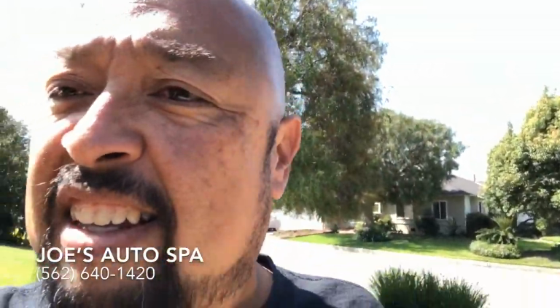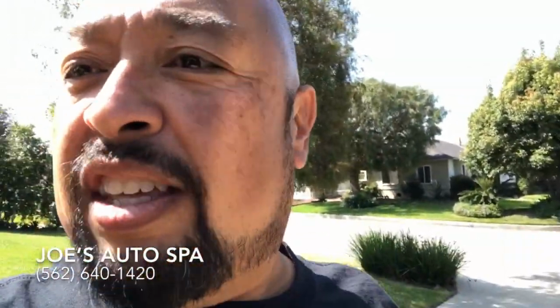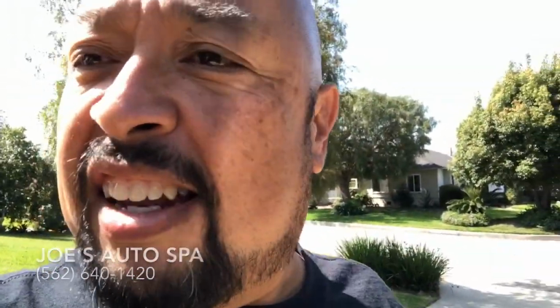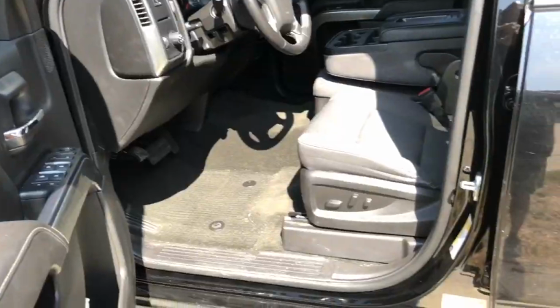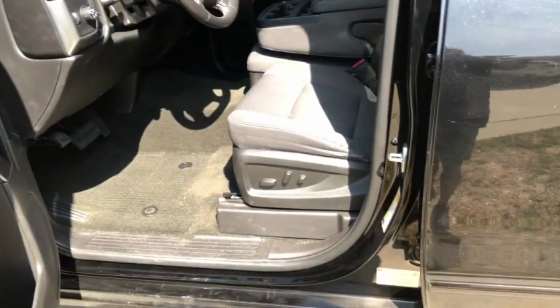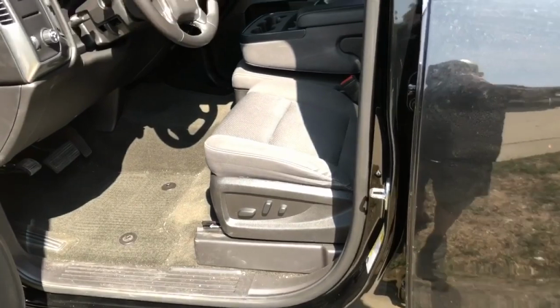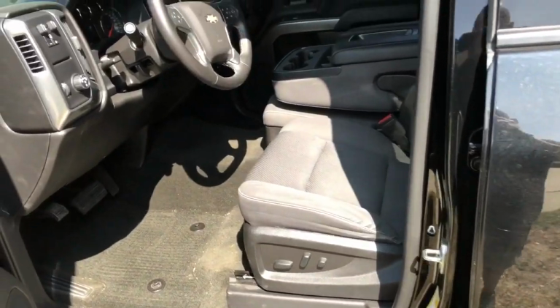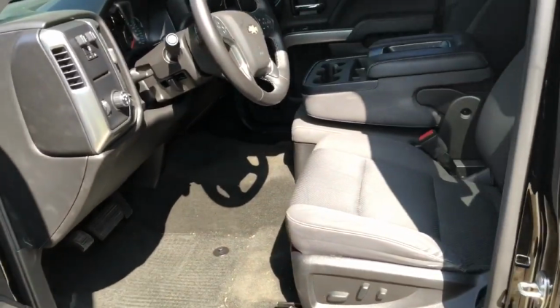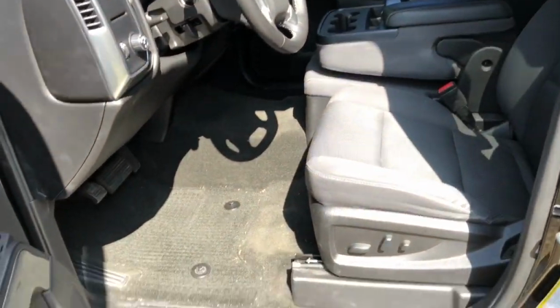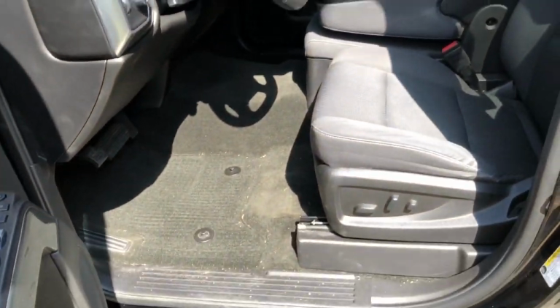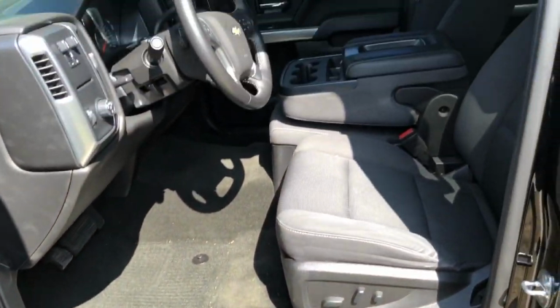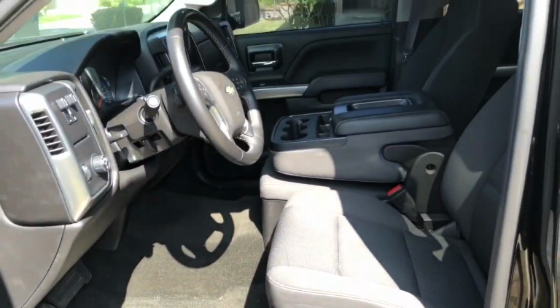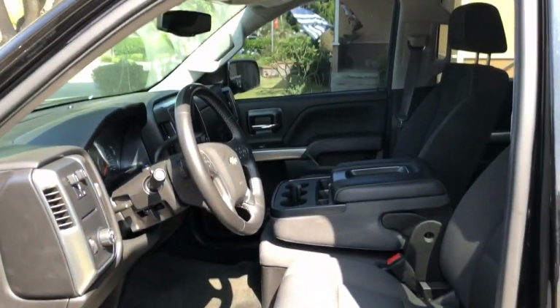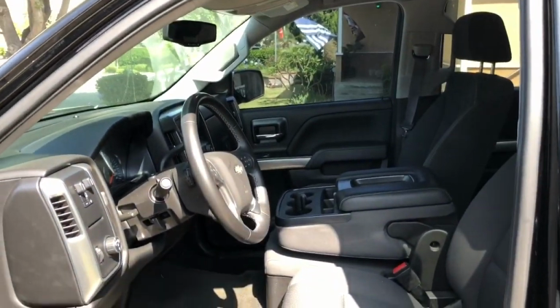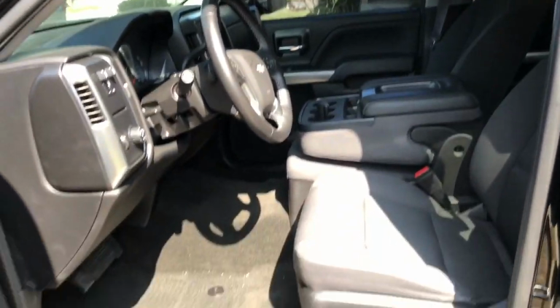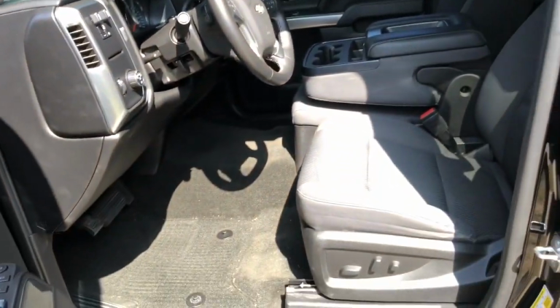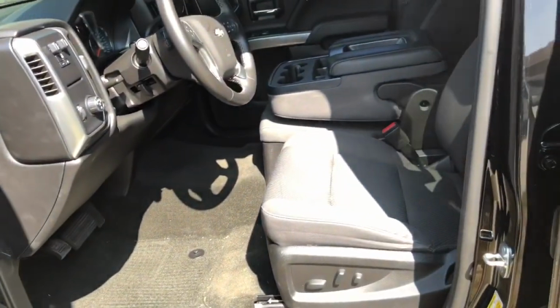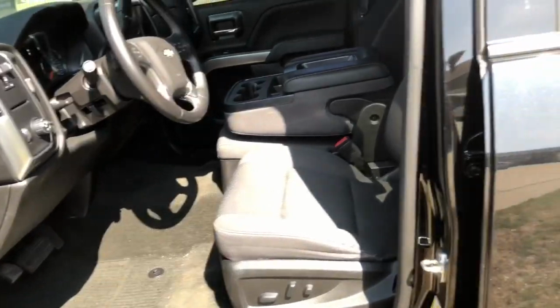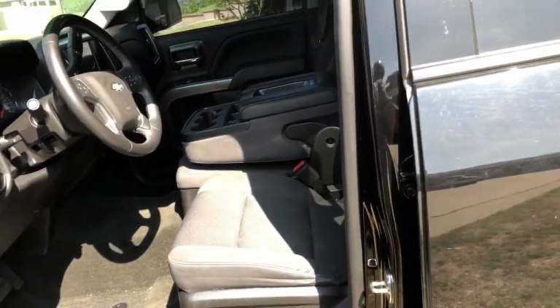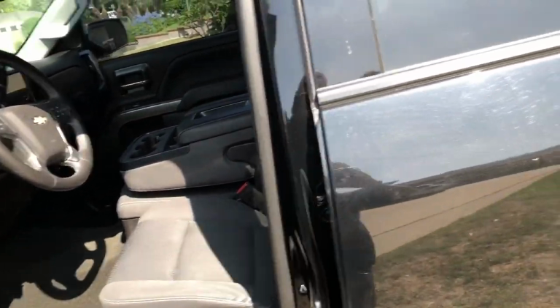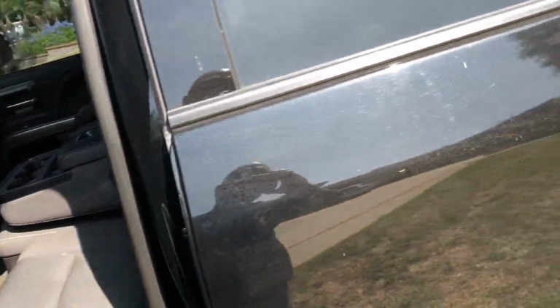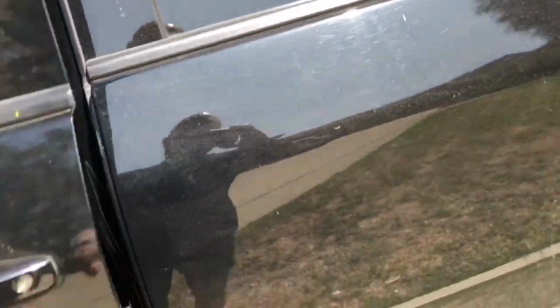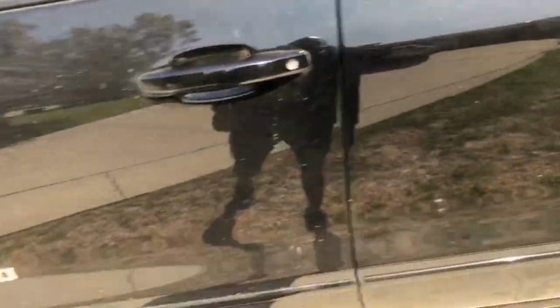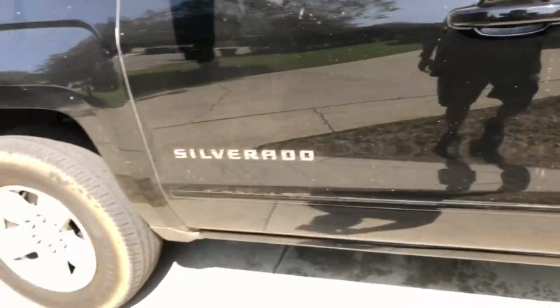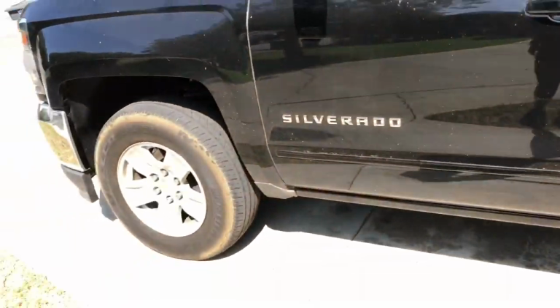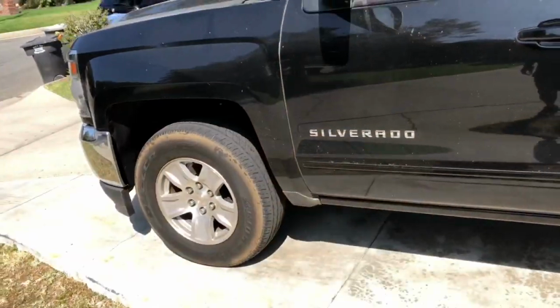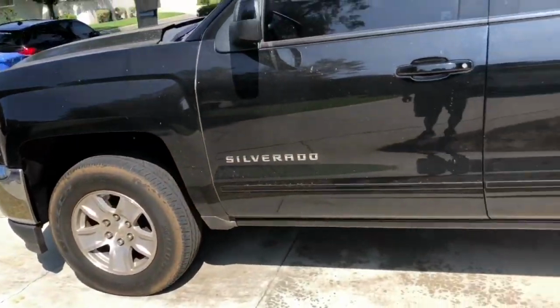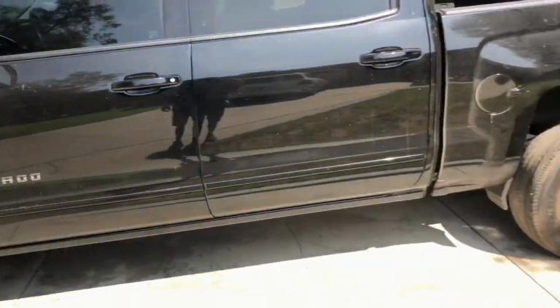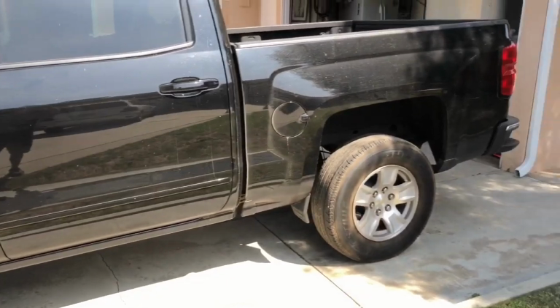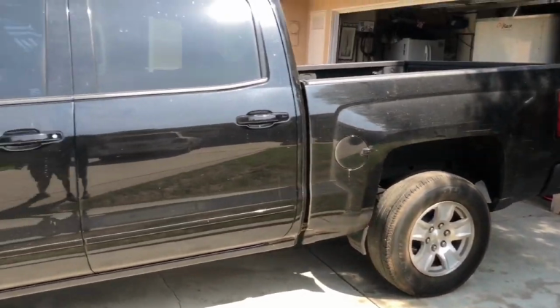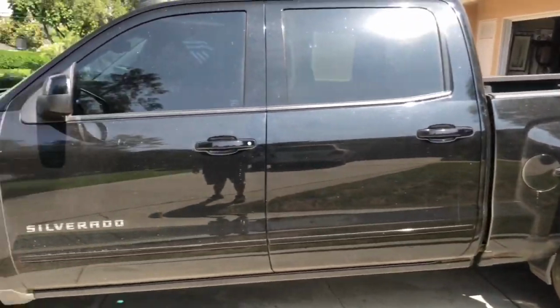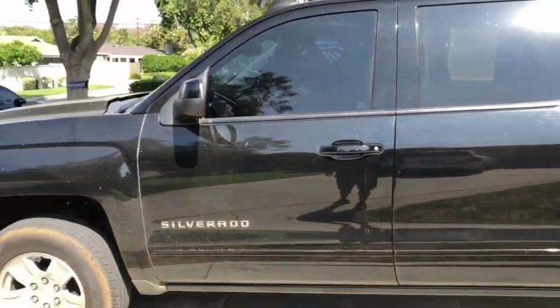Let me show you the inside. I already took out the mats, but the inside's not too bad — it's your normal stuff. We're going to clean it up. It'll look fresh and crispy again.